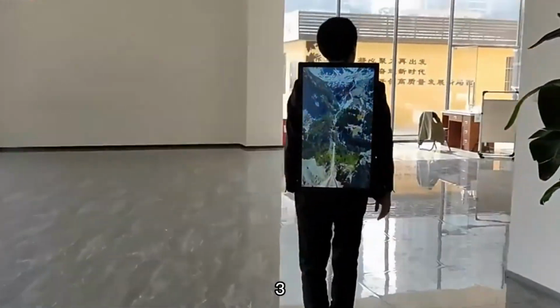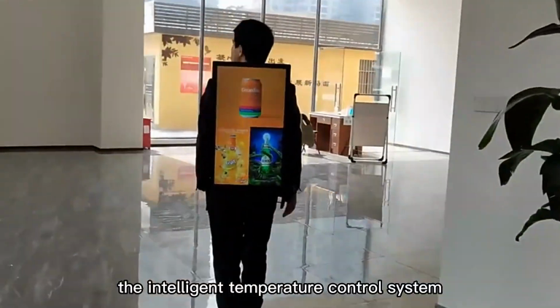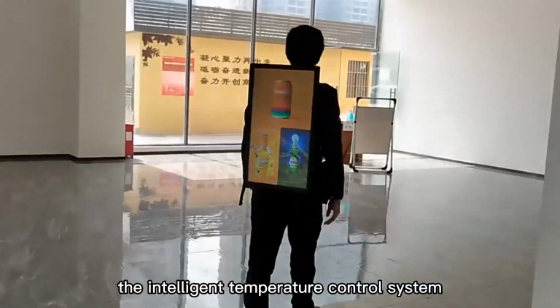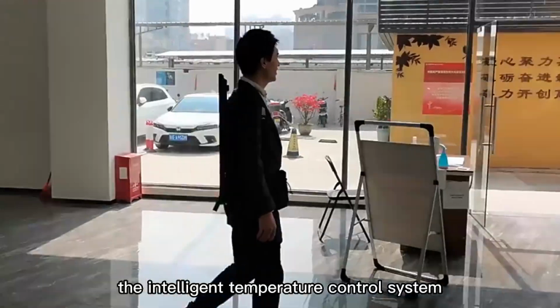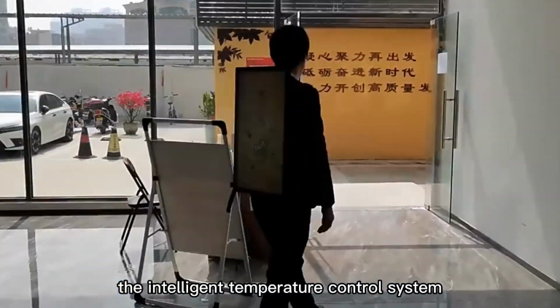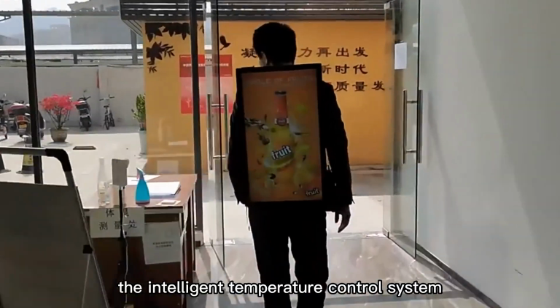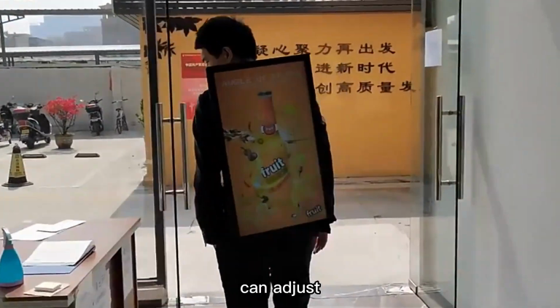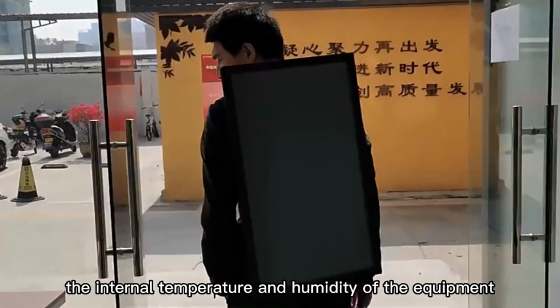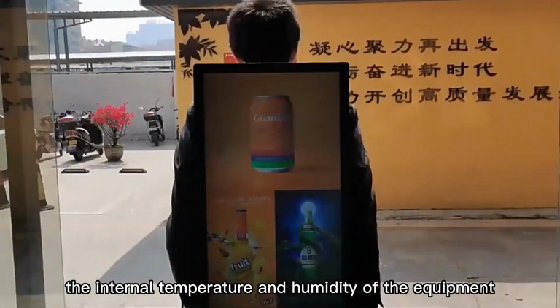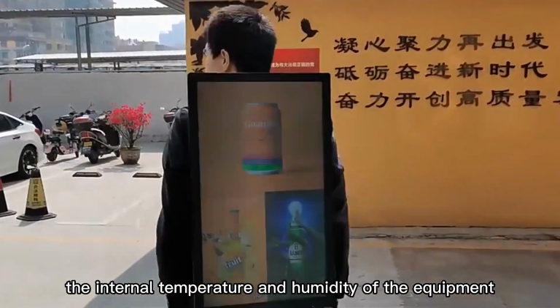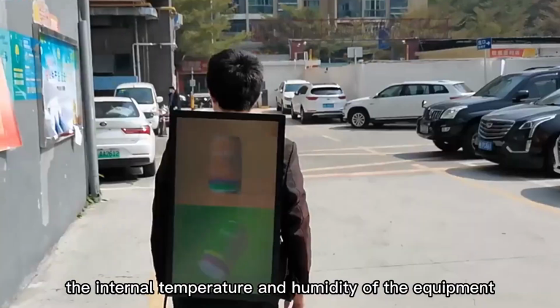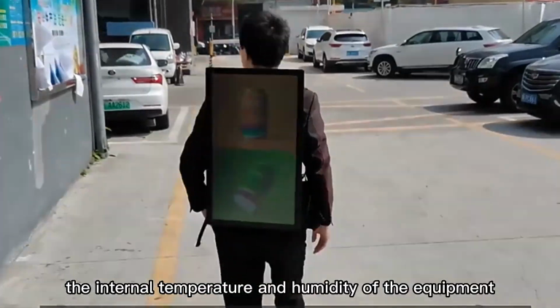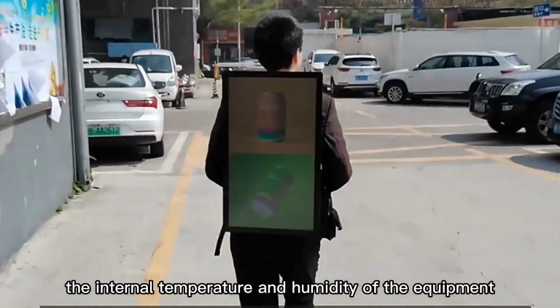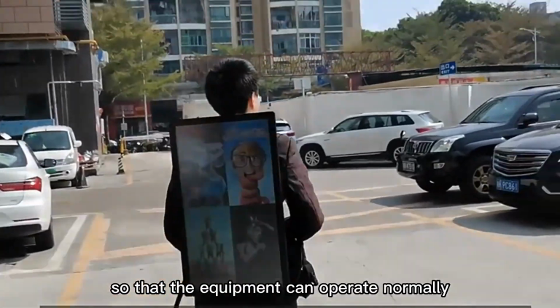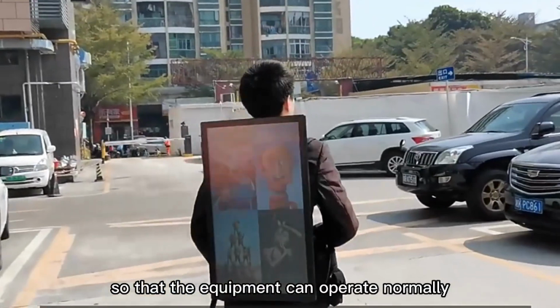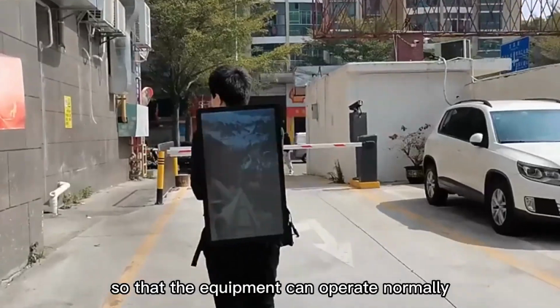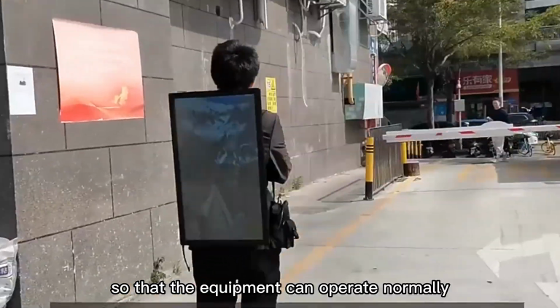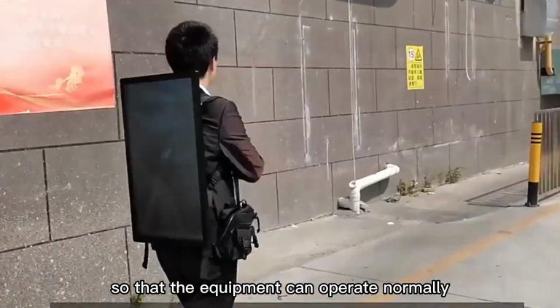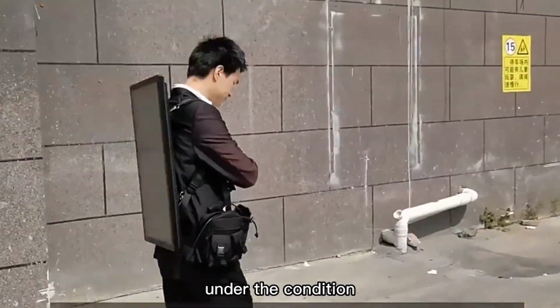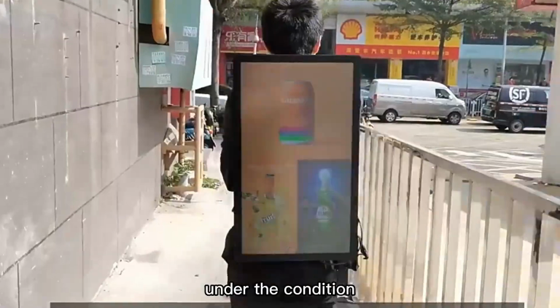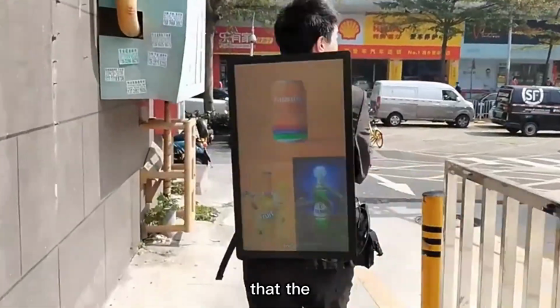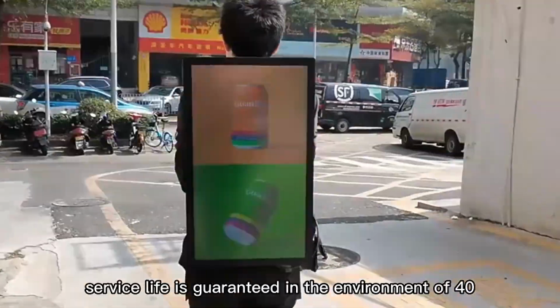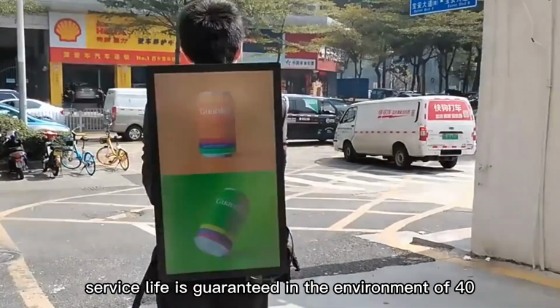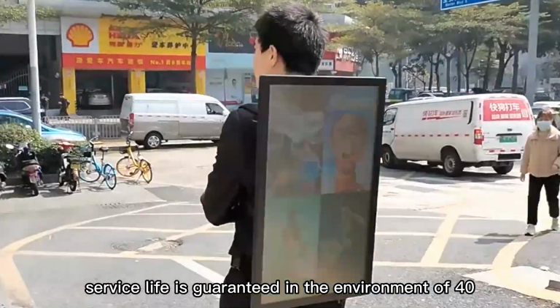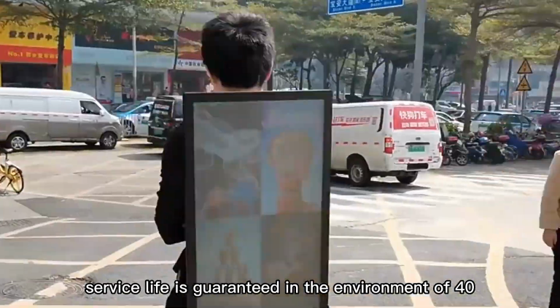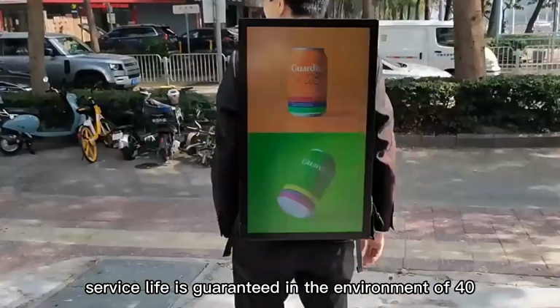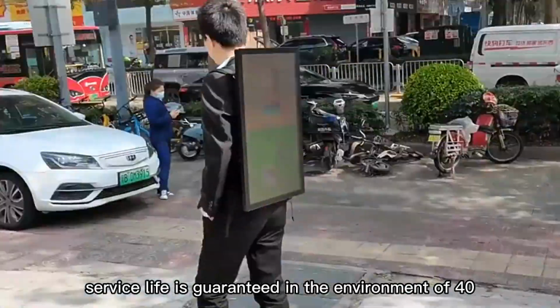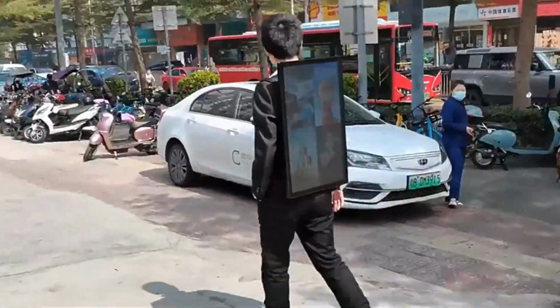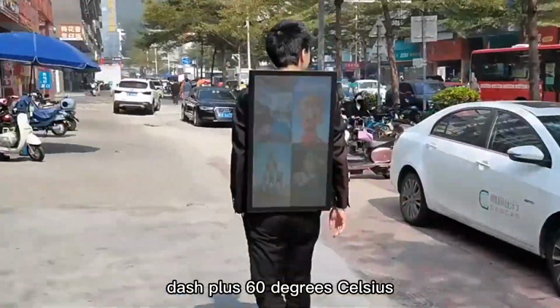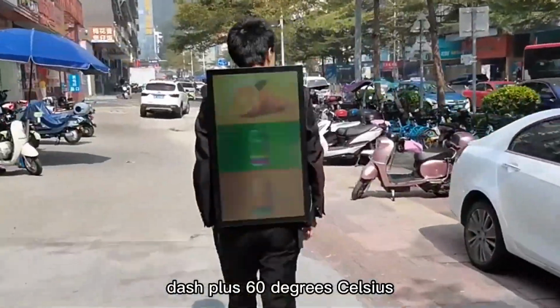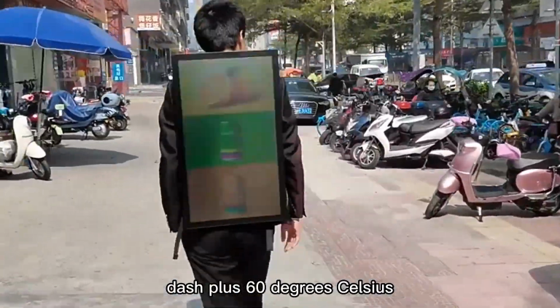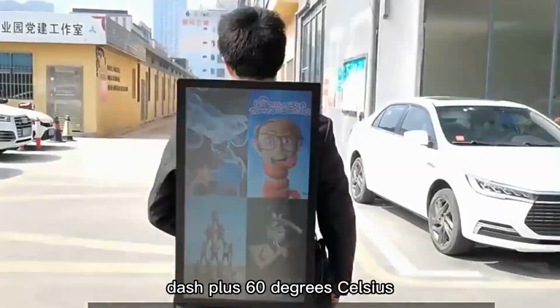Feature 3: The Intelligent Temperature Control System can adjust the internal temperature and humidity of the equipment so that the equipment can operate normally, guaranteeing service life in environments ranging from -40 to +60 degrees Celsius.